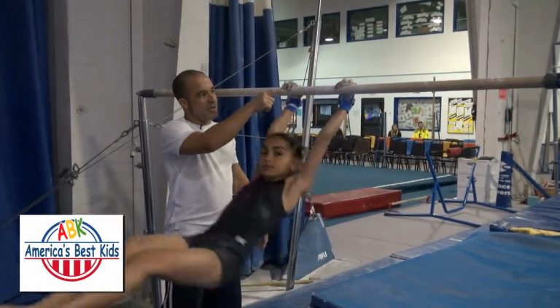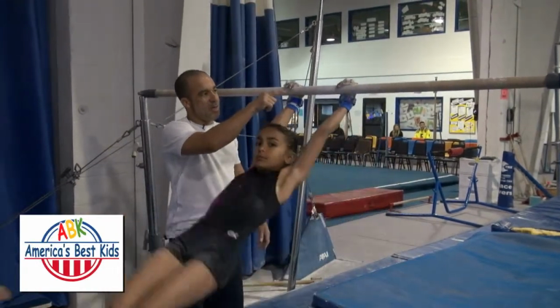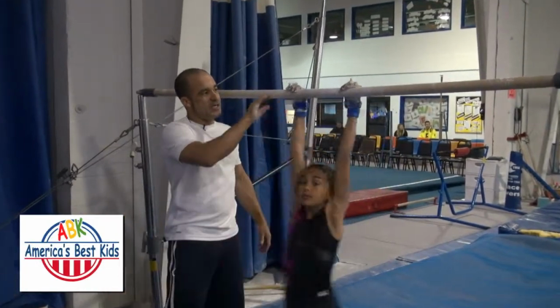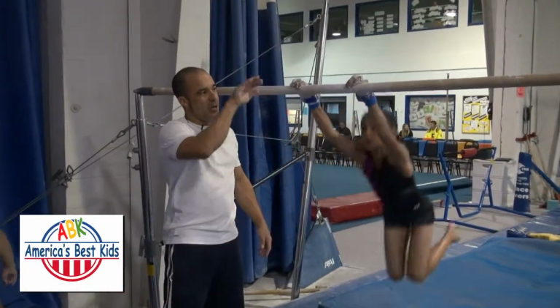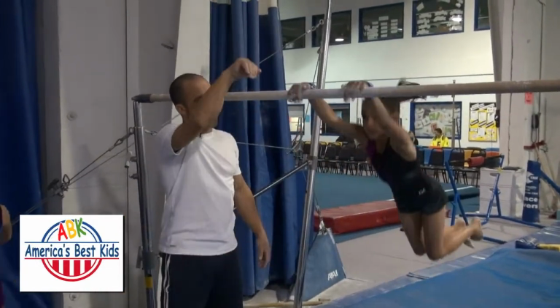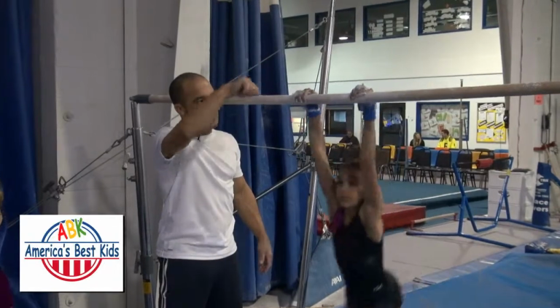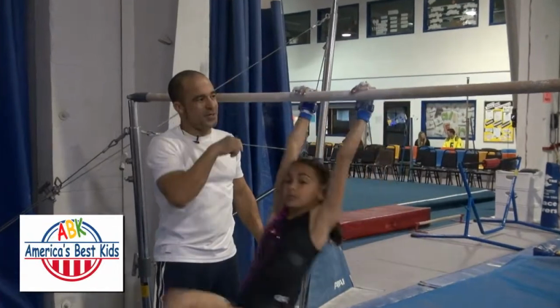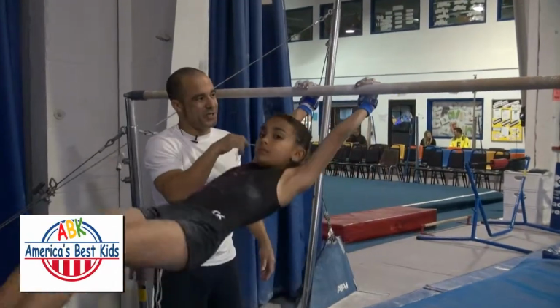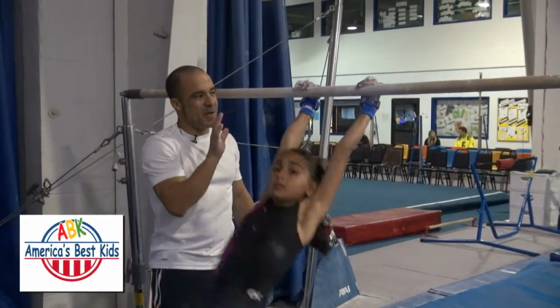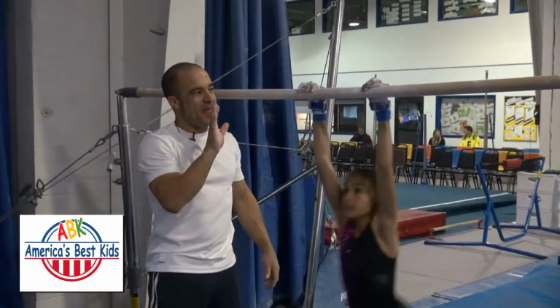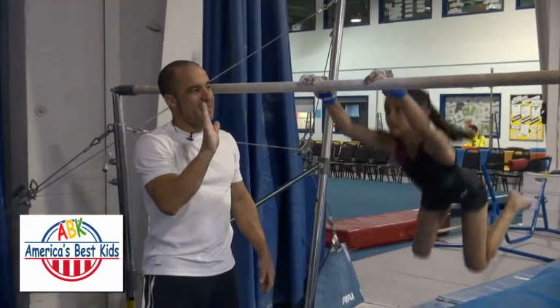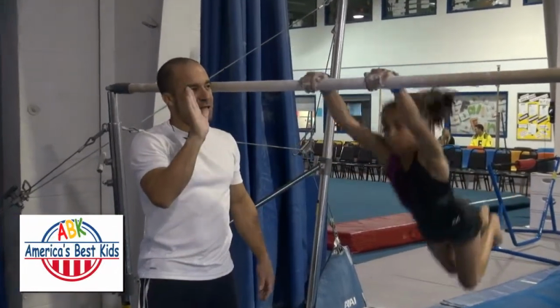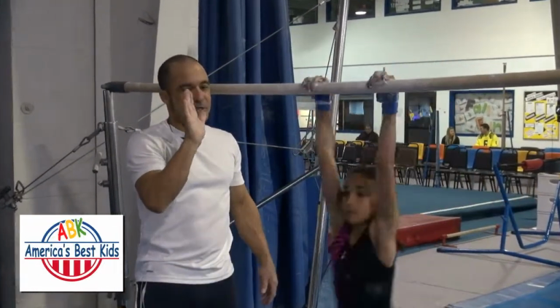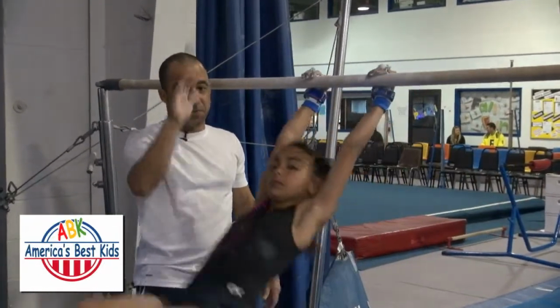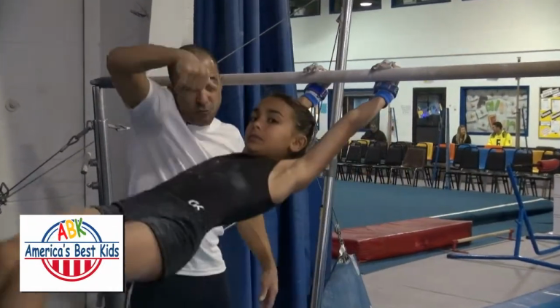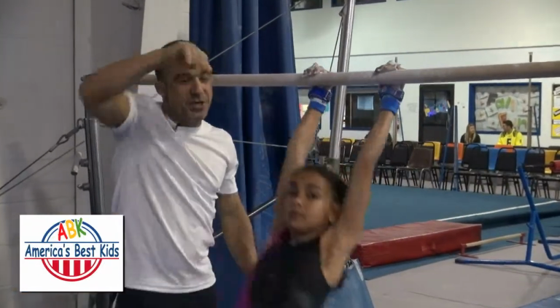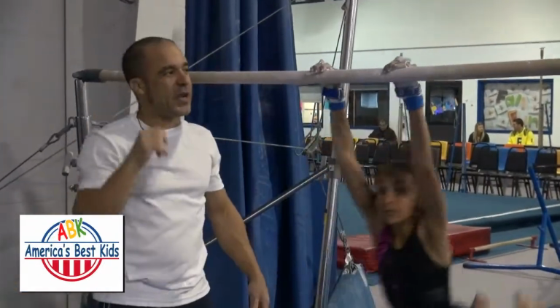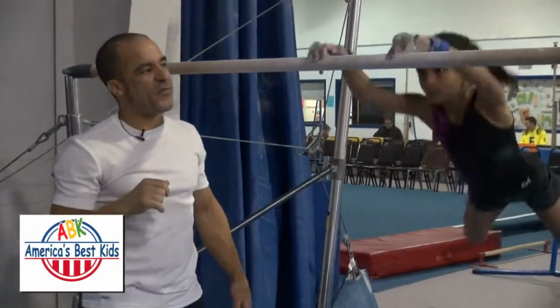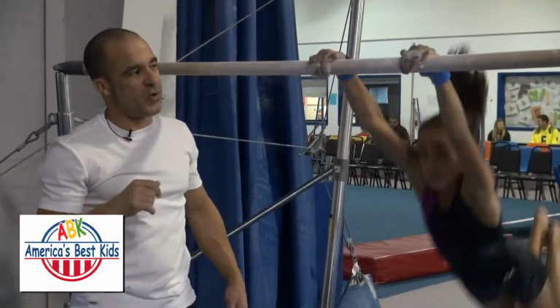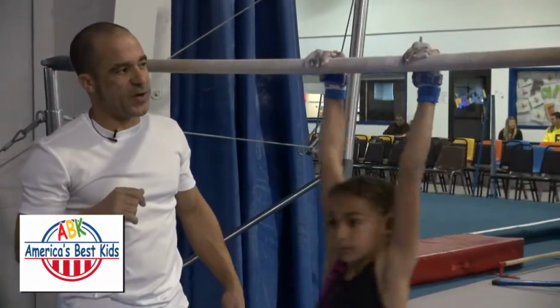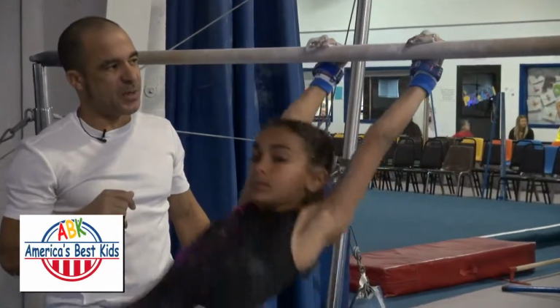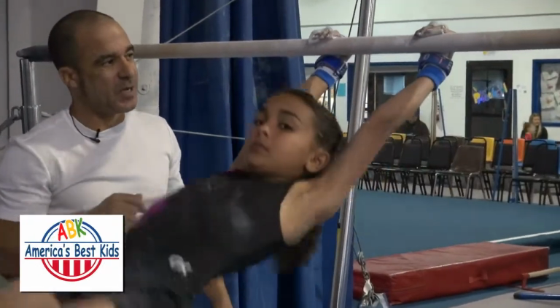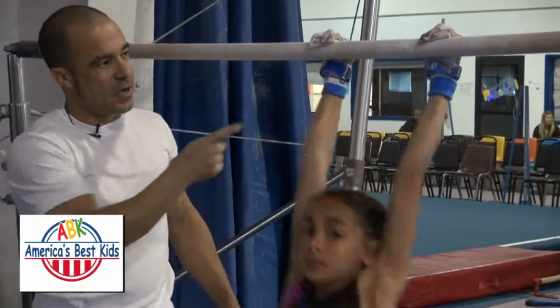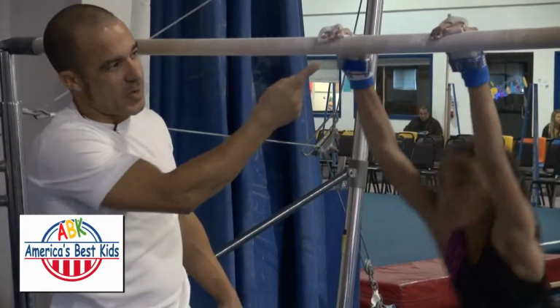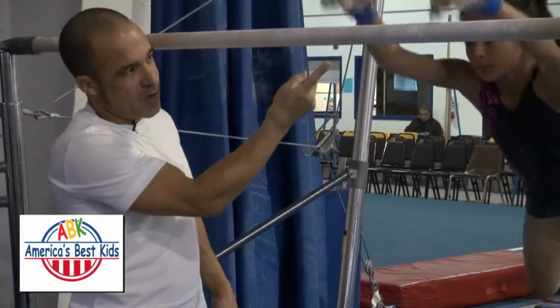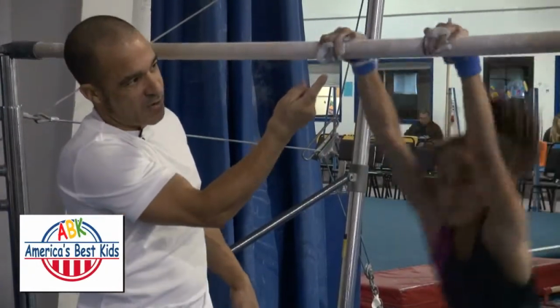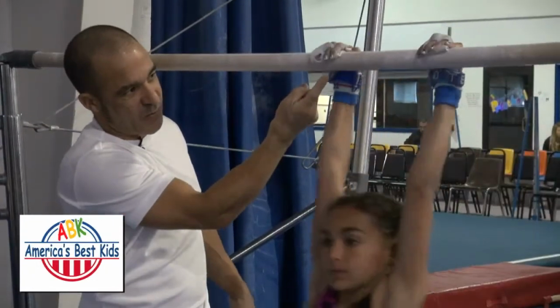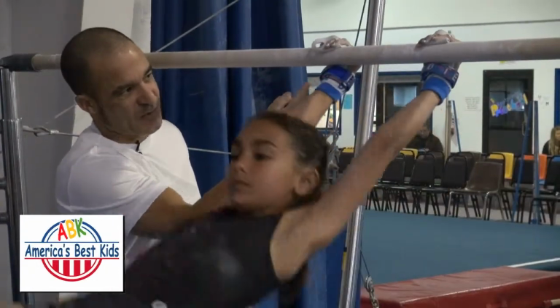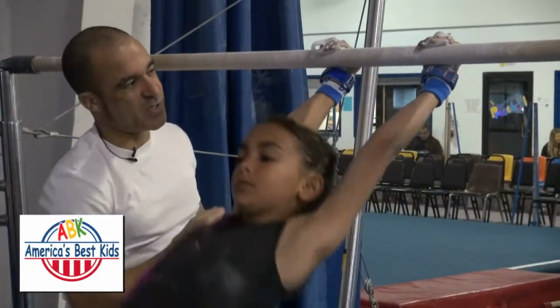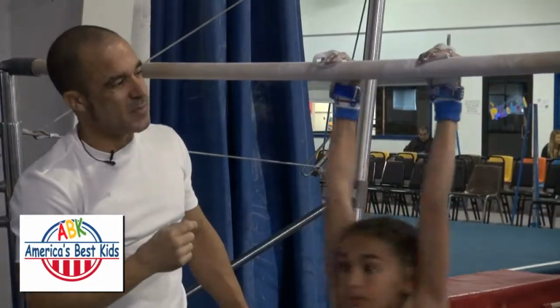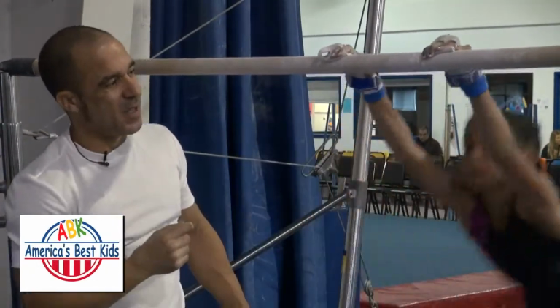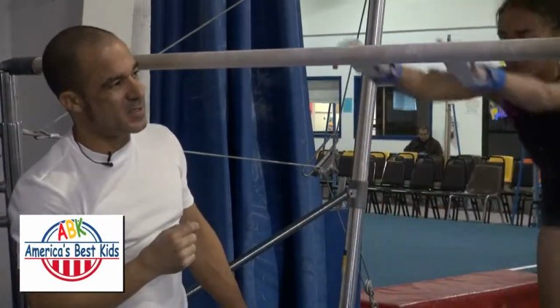Now Maya likes to get a little bit more air time, as you can see, and that gives her the option of being able to reach under the rail even further with her fingertips — all the way underneath with her fingertips. Excellent.